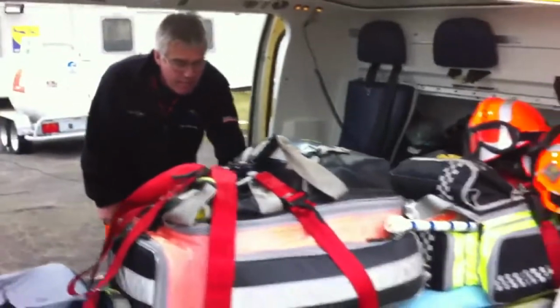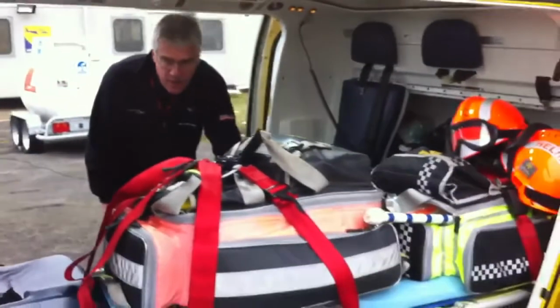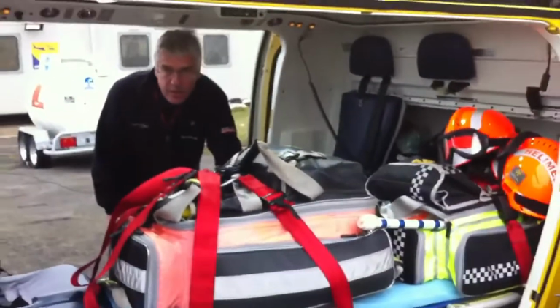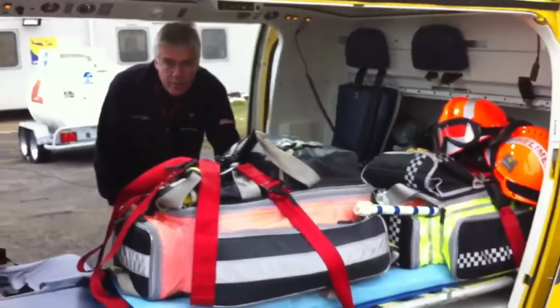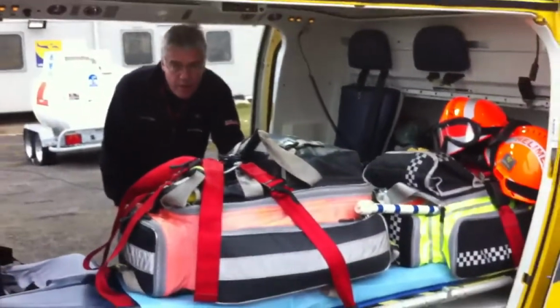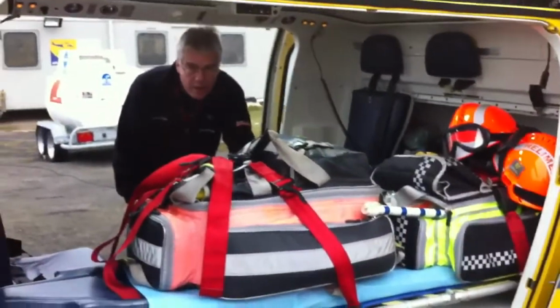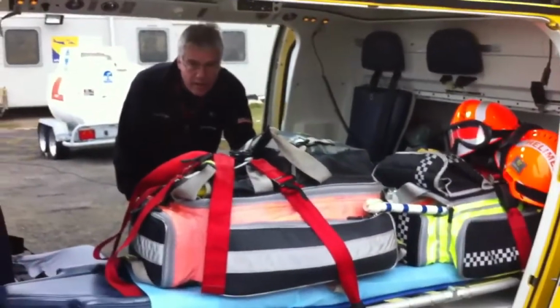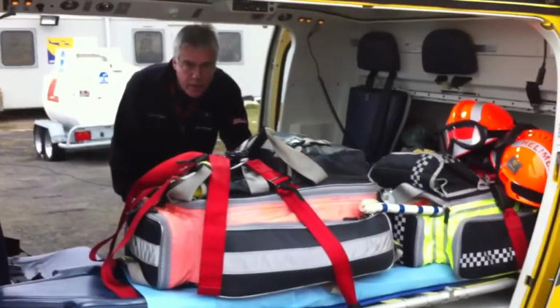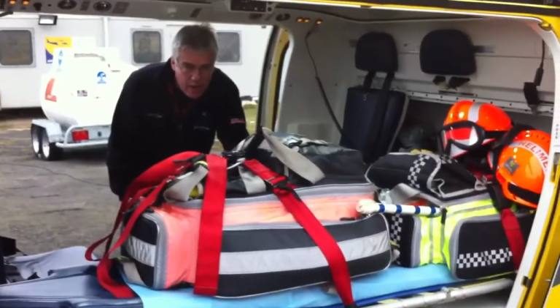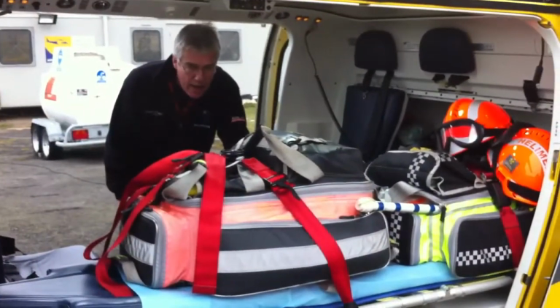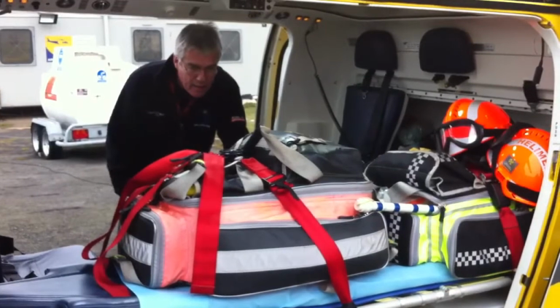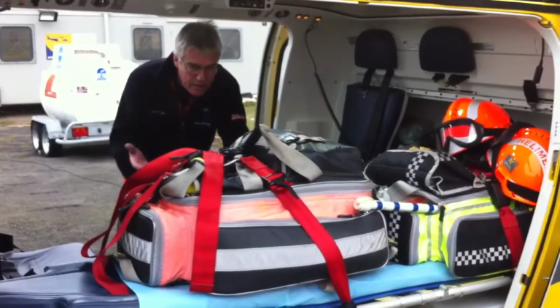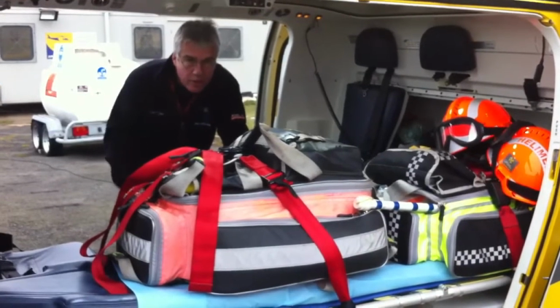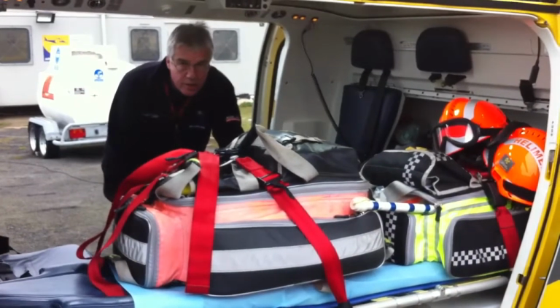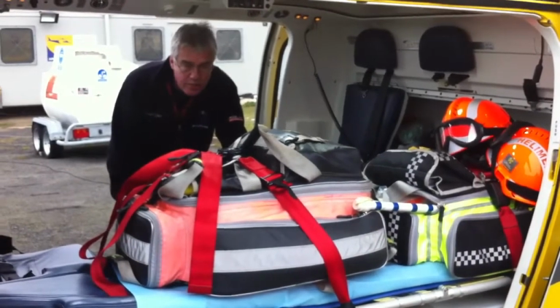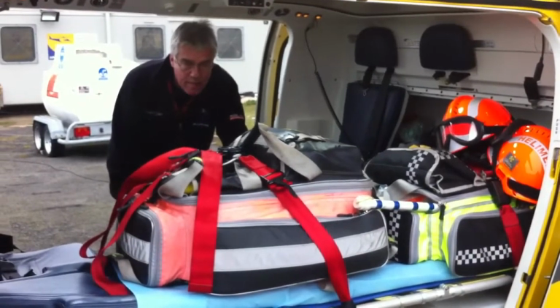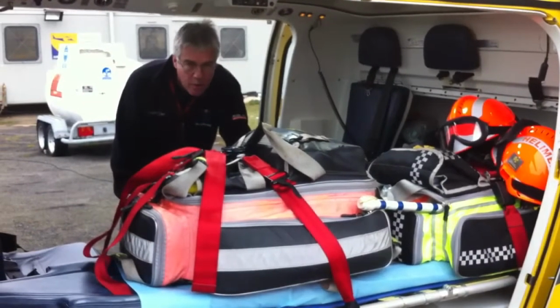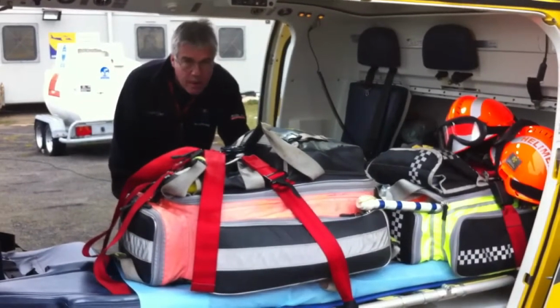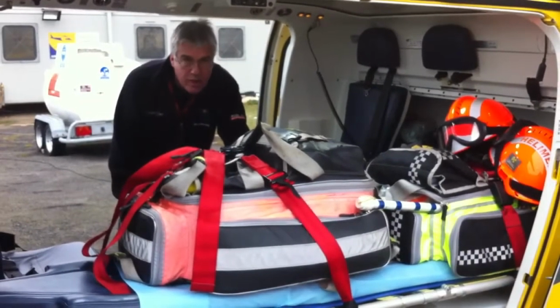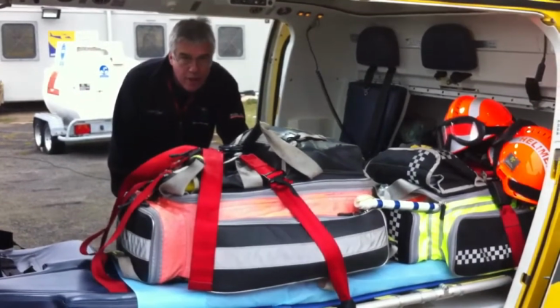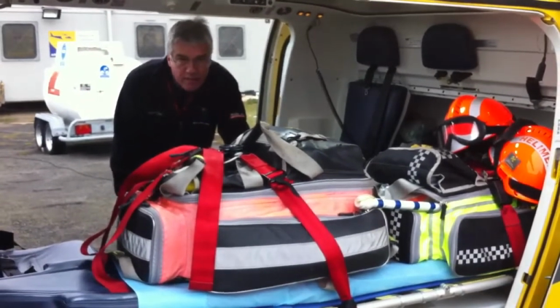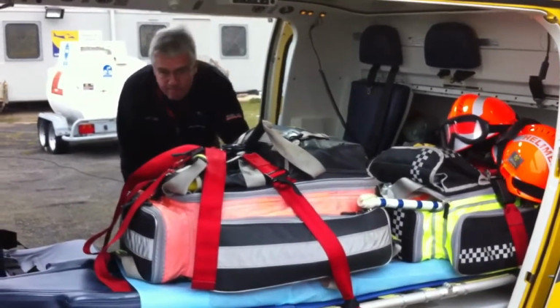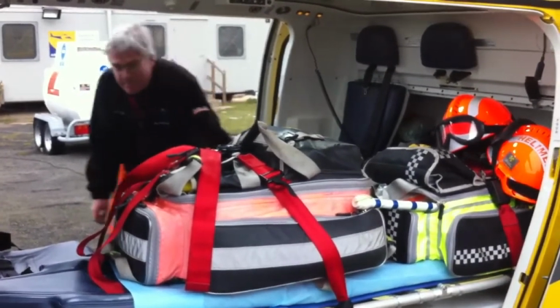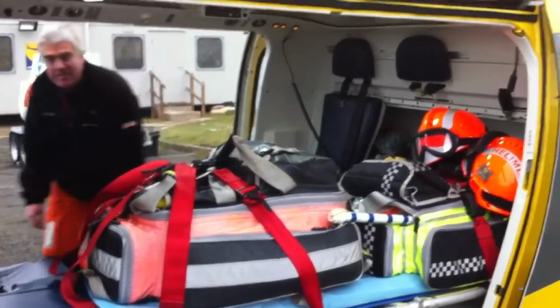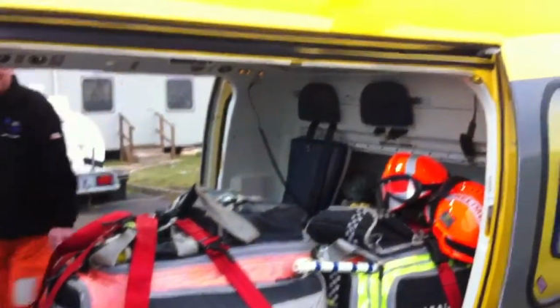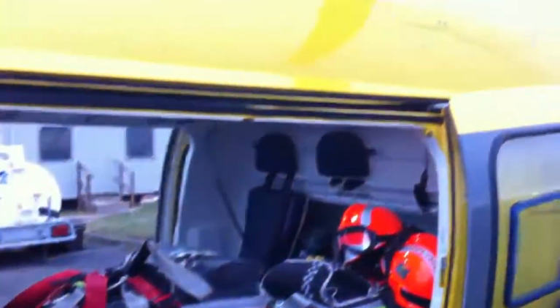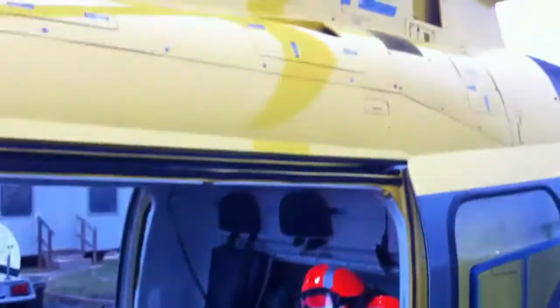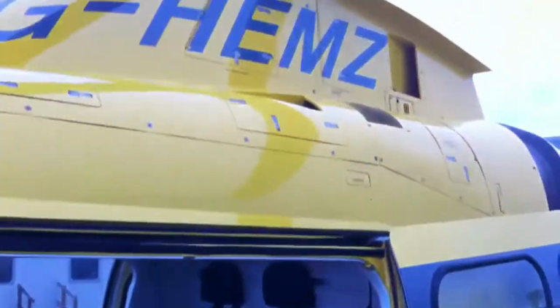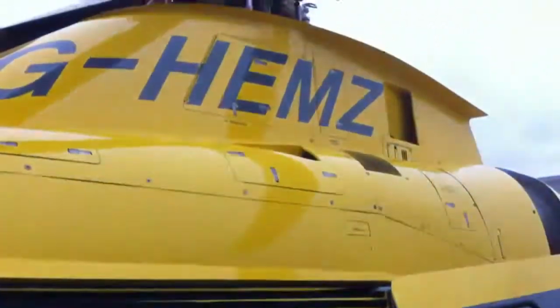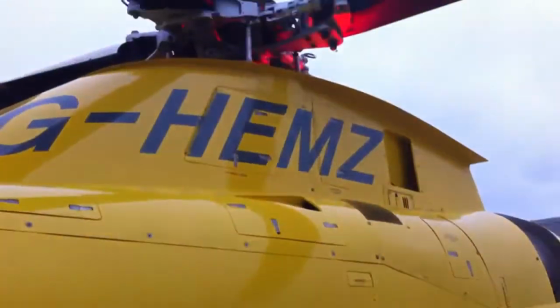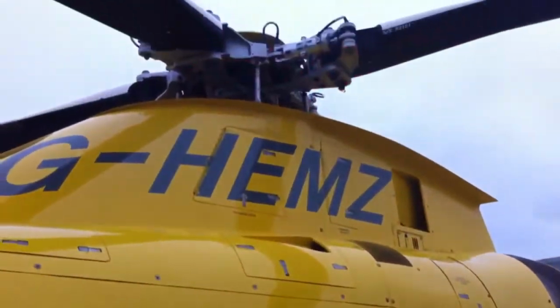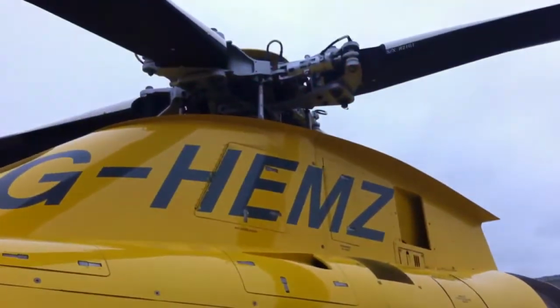Fairly tight in here, but you don't need a great deal of space, and the medical crew can do a fair bit on the patient in flight. Thank you.